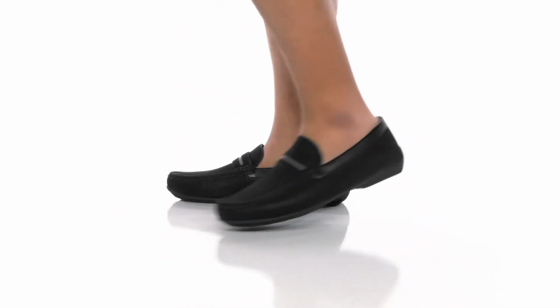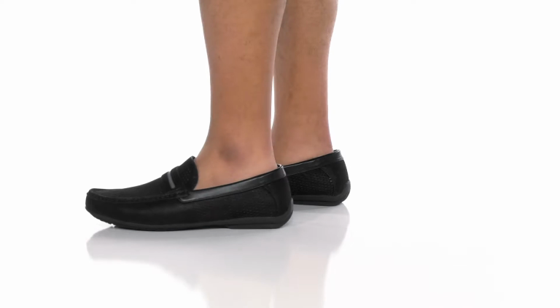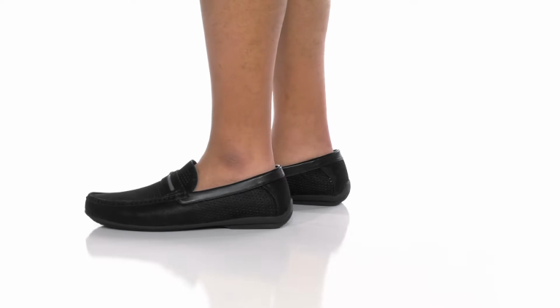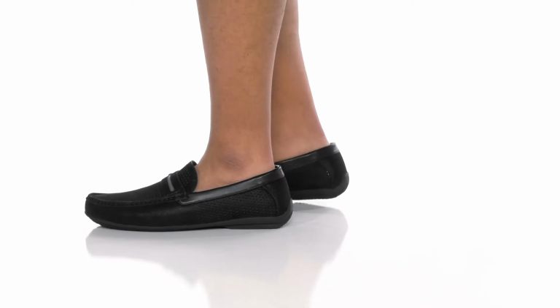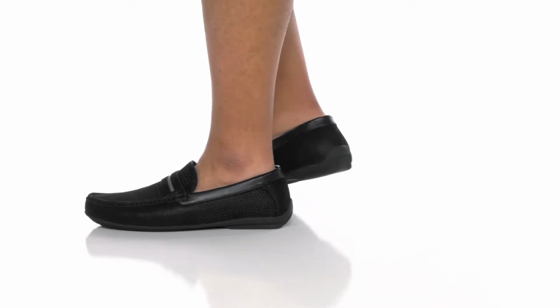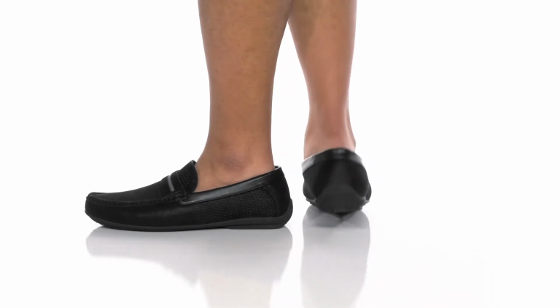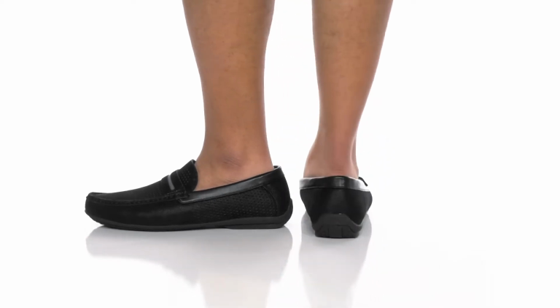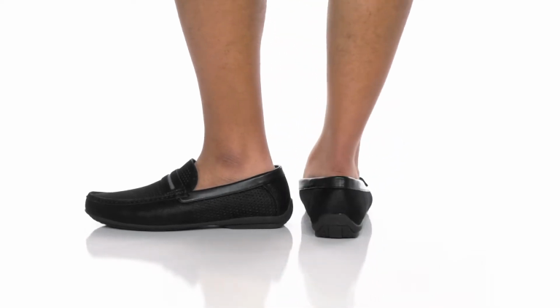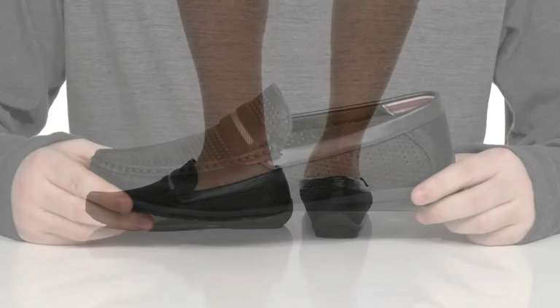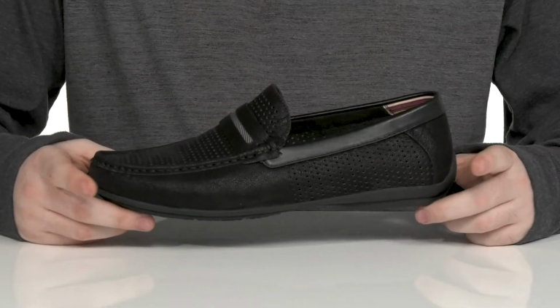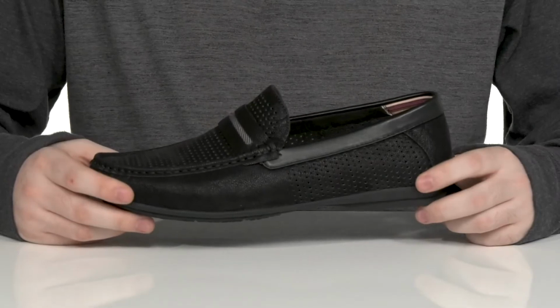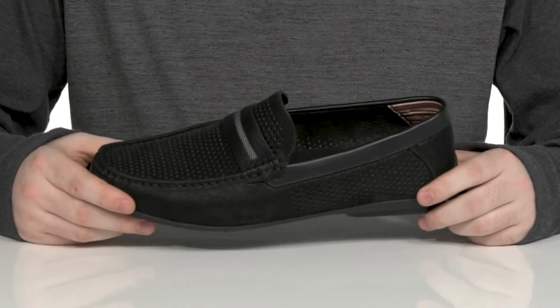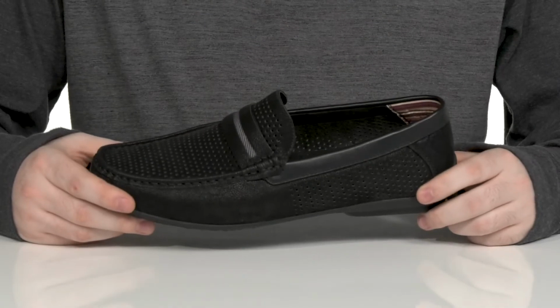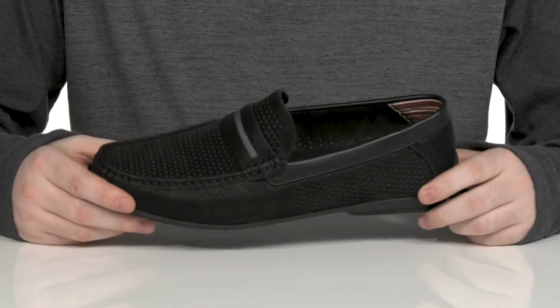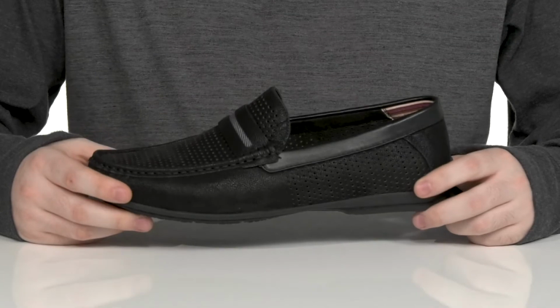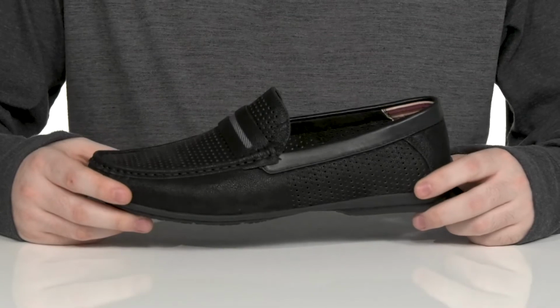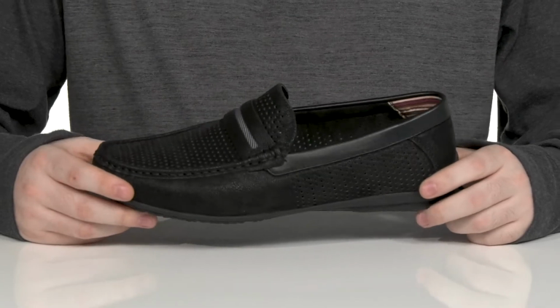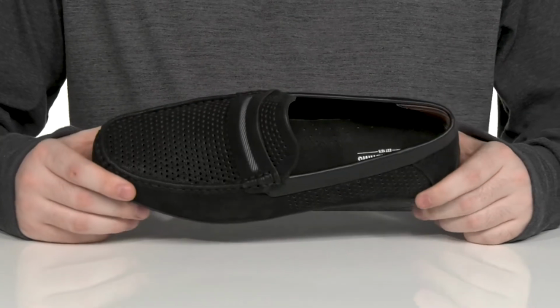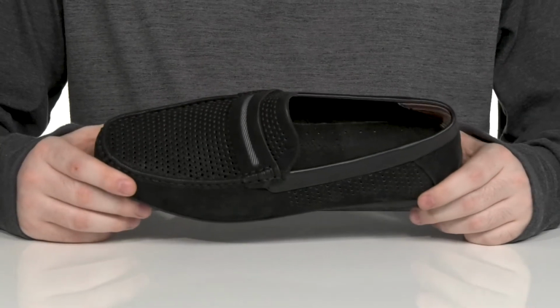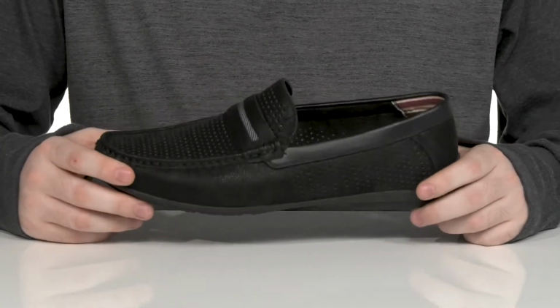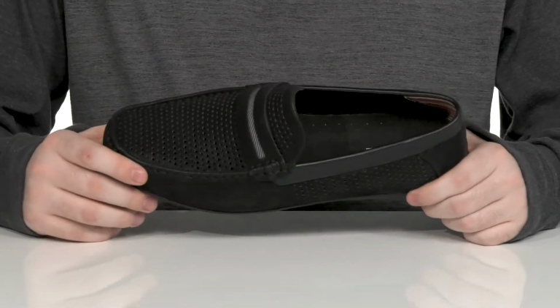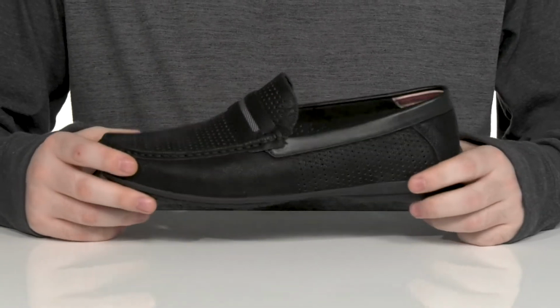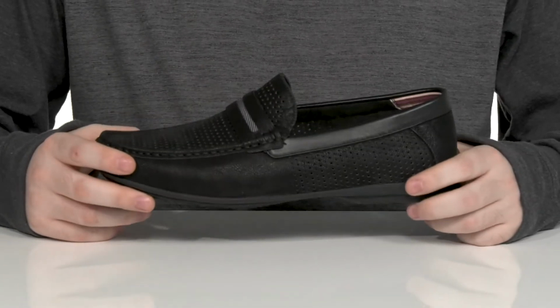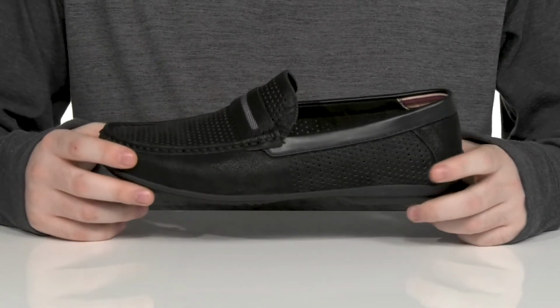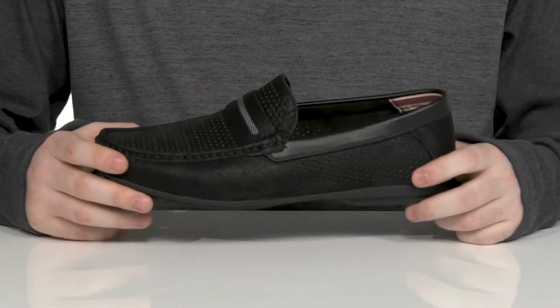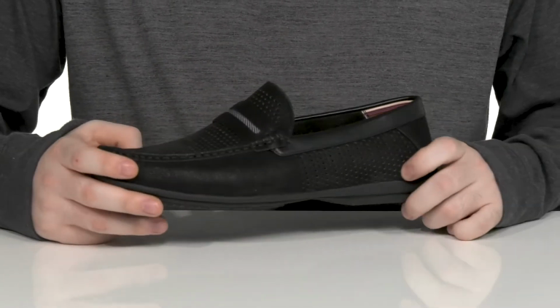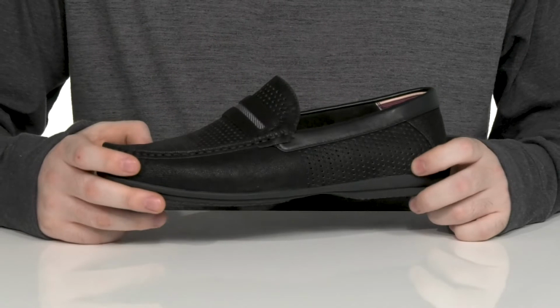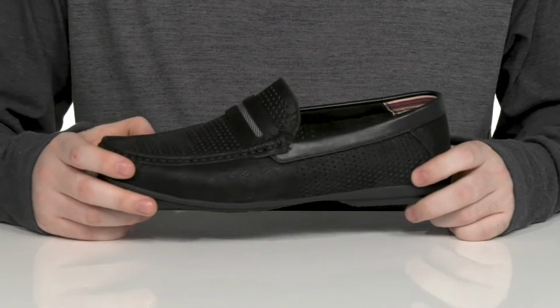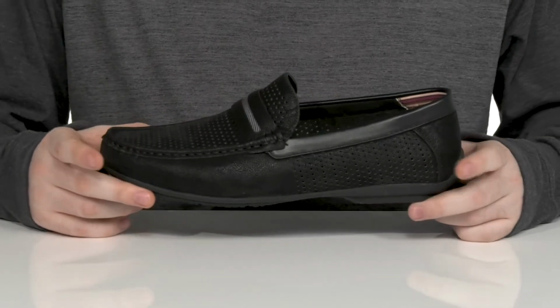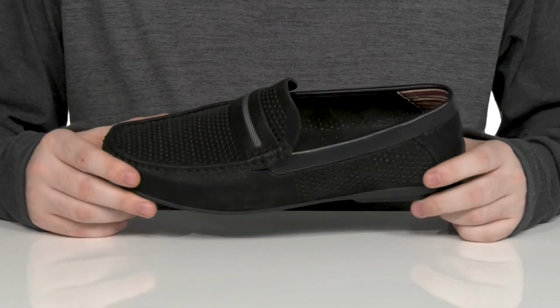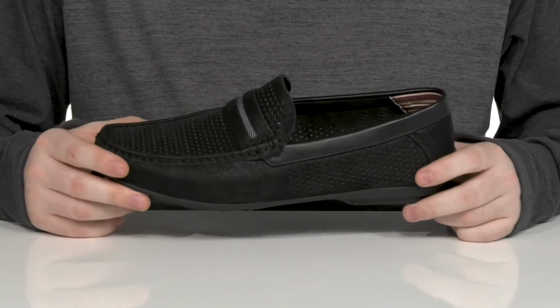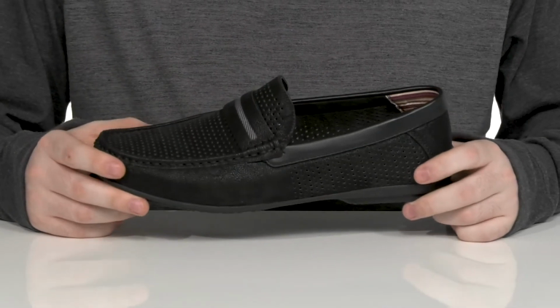Stay comfortable and look fantastic in this lightweight silhouette from Stacy Adams. This loafer has a textile upper with lots of perforation that go all the way through for an increased airflow to keep you feeling nice.